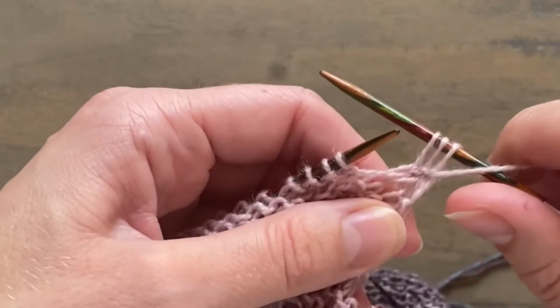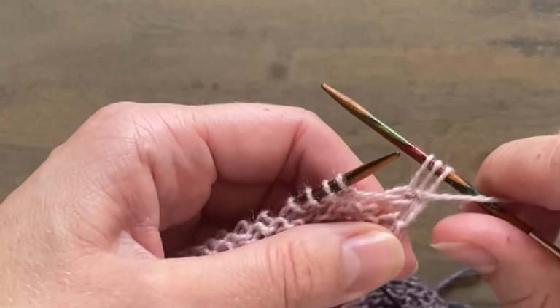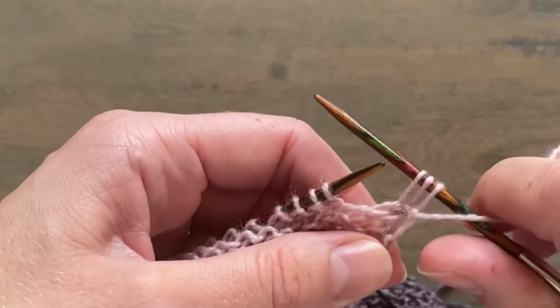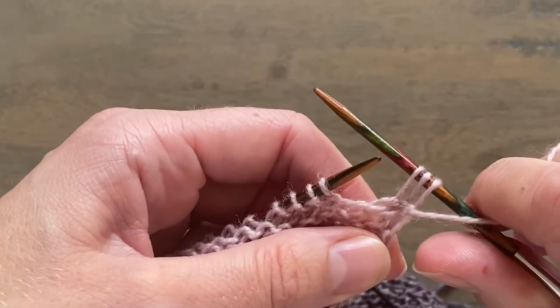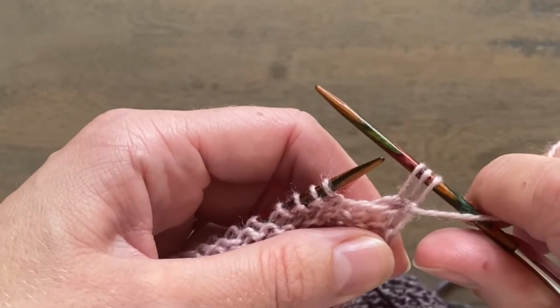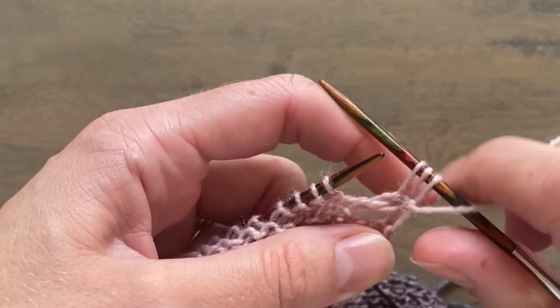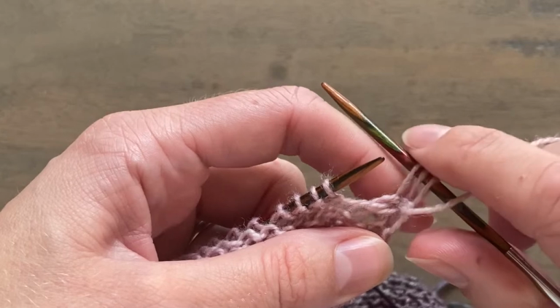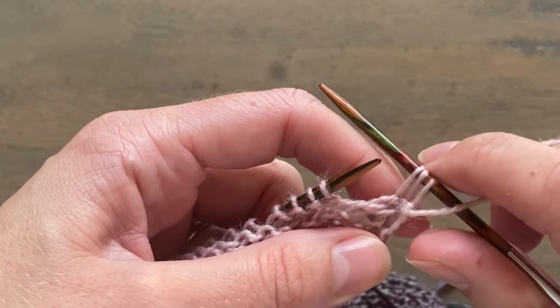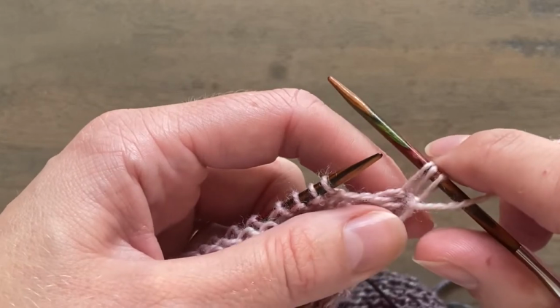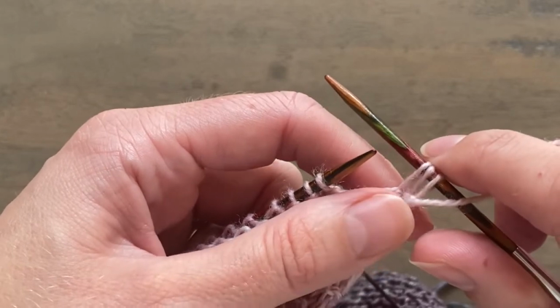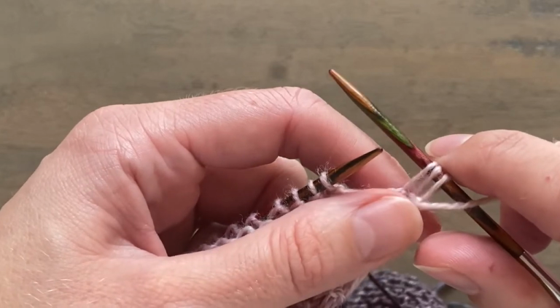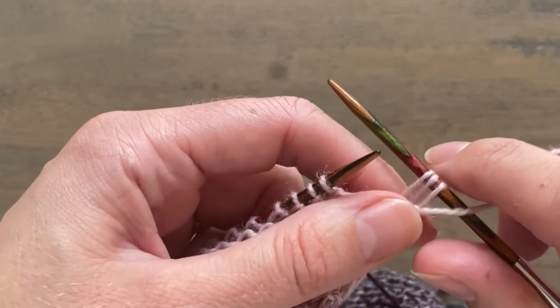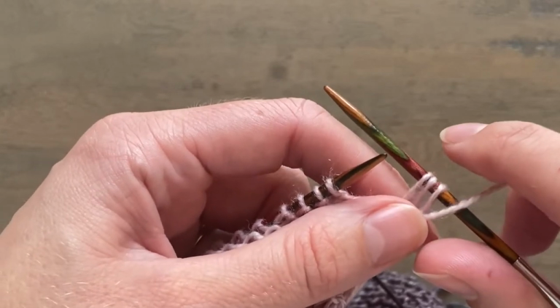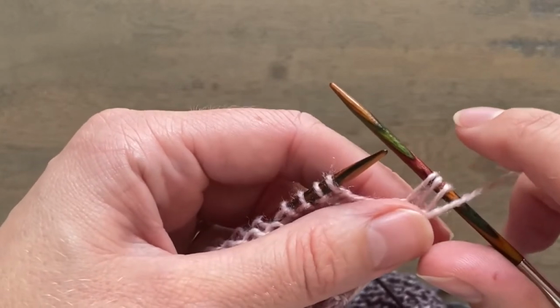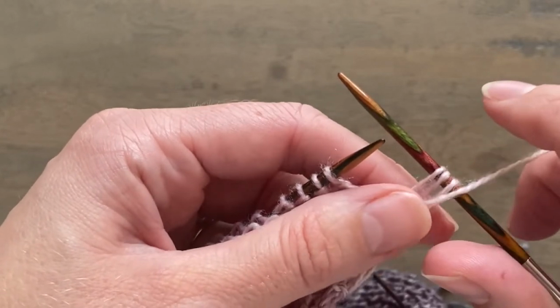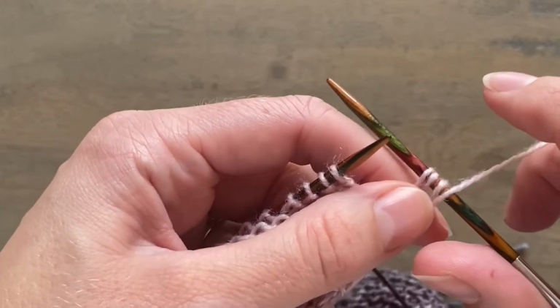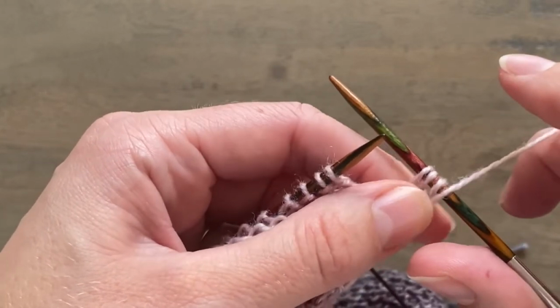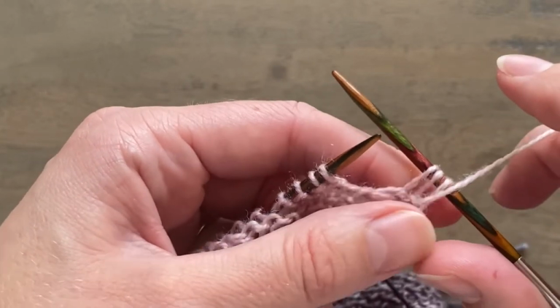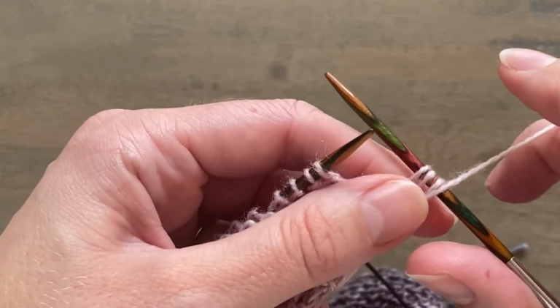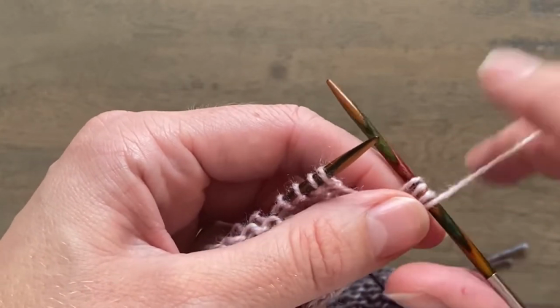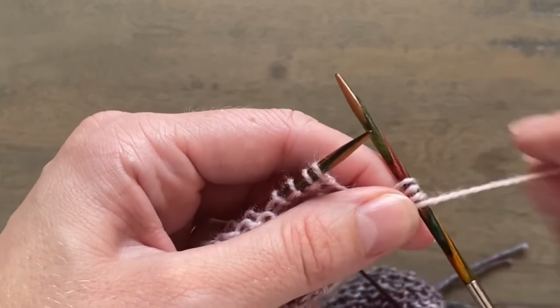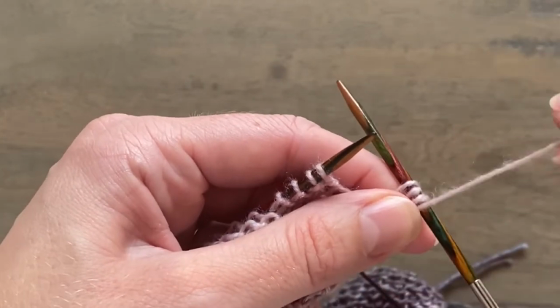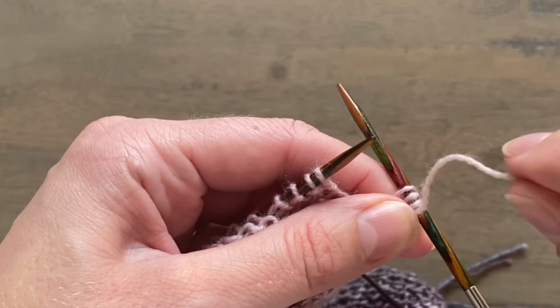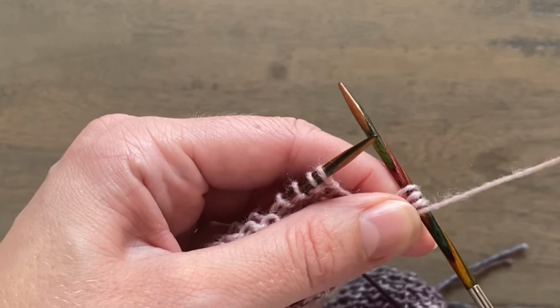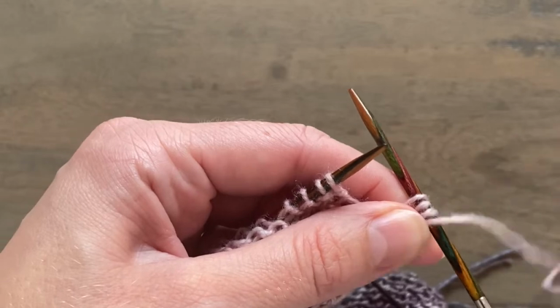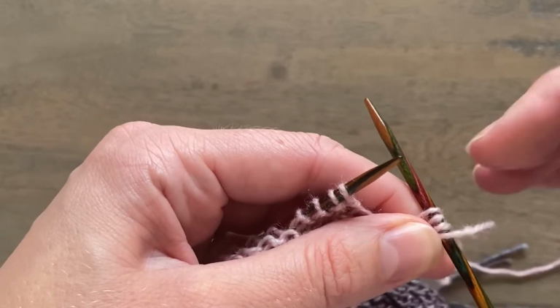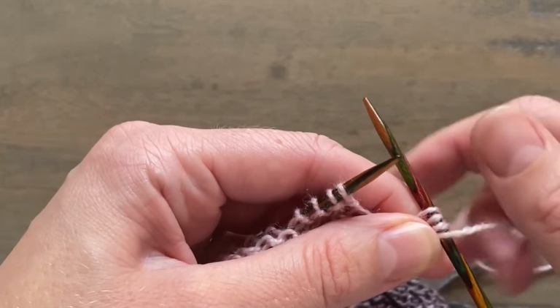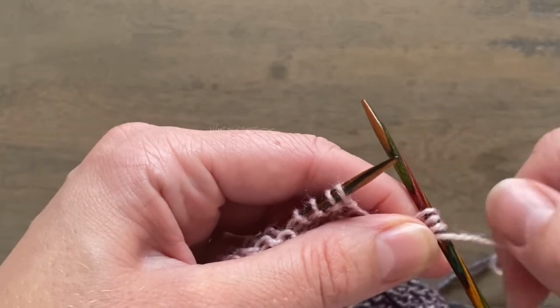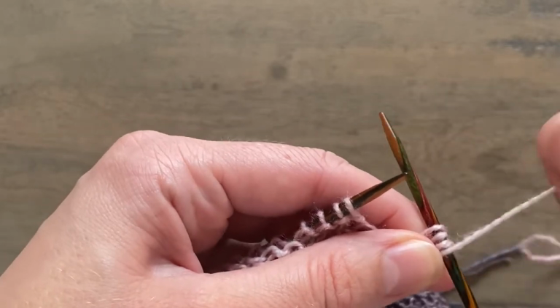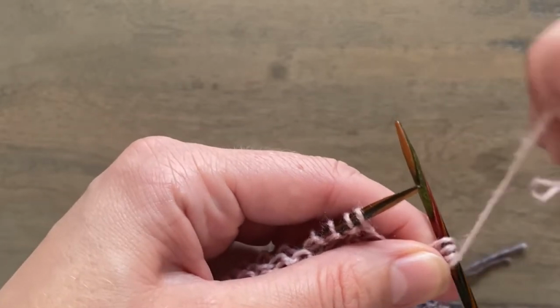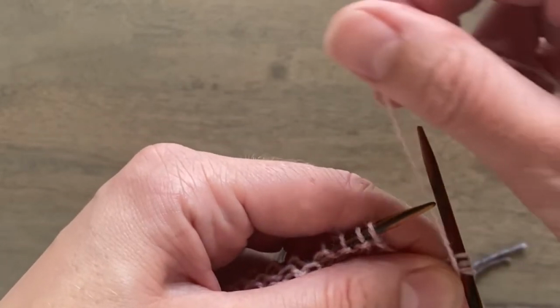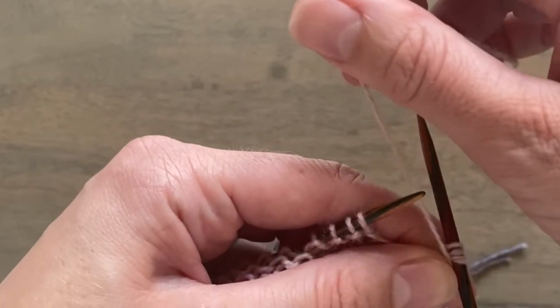You see how much slack you've now got on those three stitches? Keep that slack. Resist the urge to pull on your working yarn because you will tighten them up by mistake.